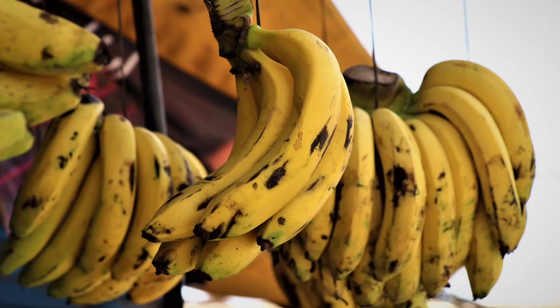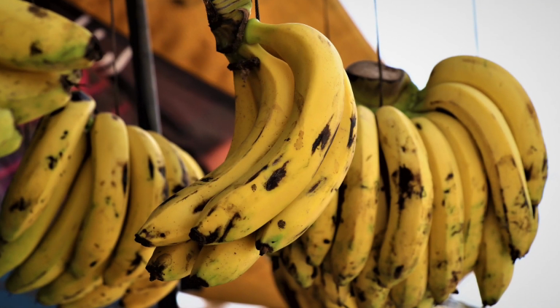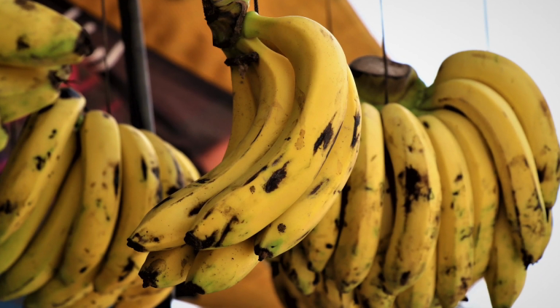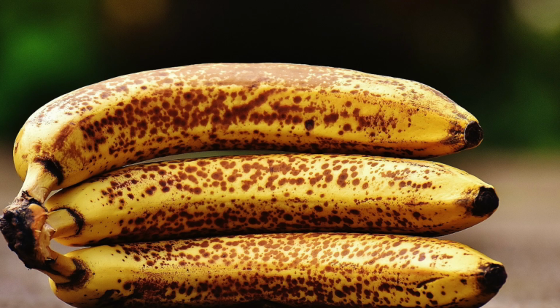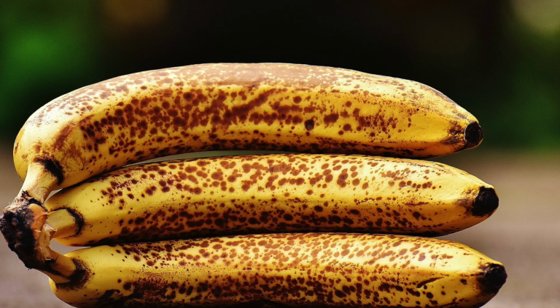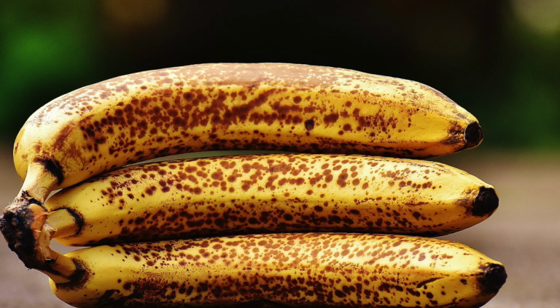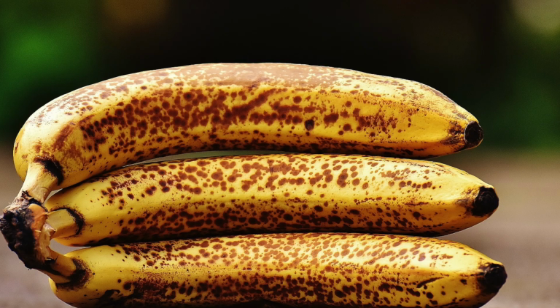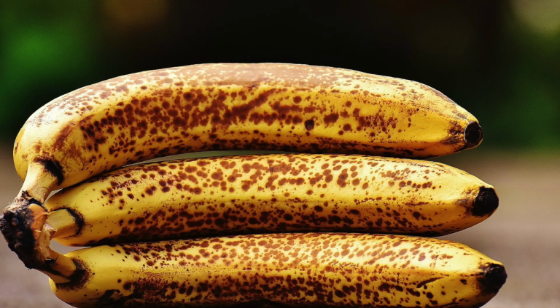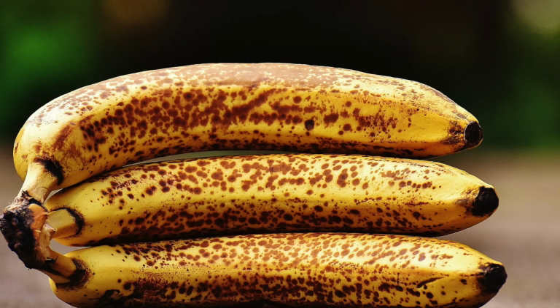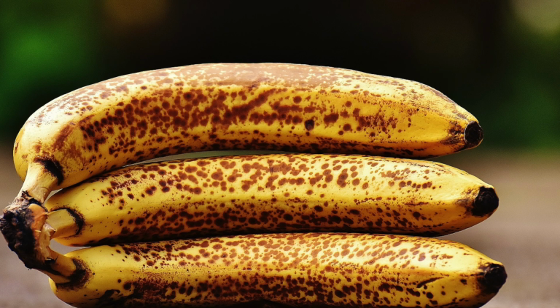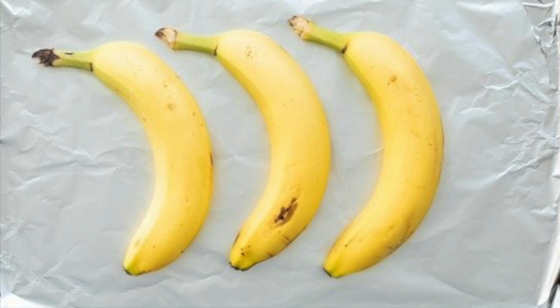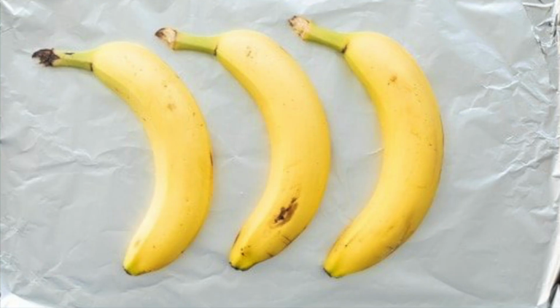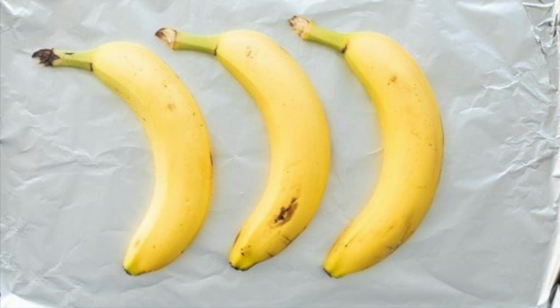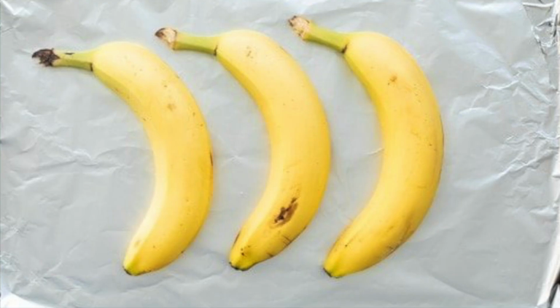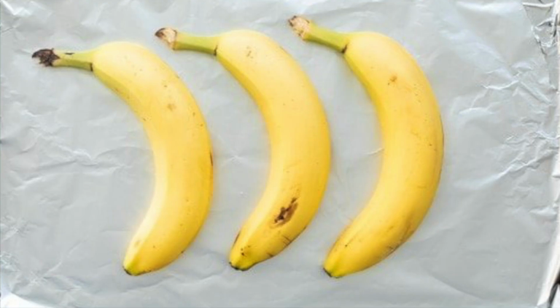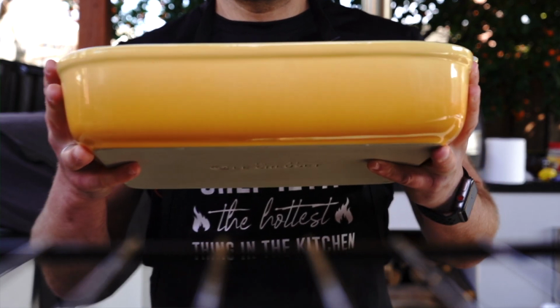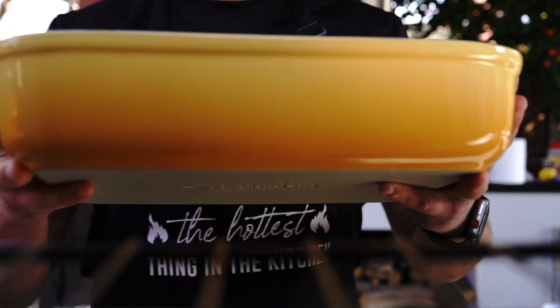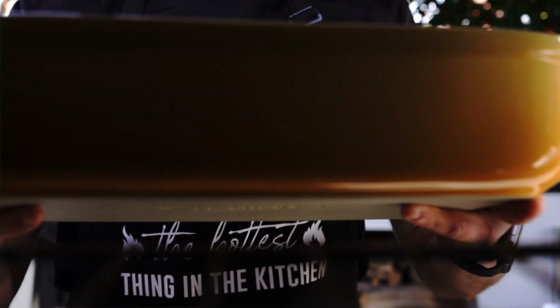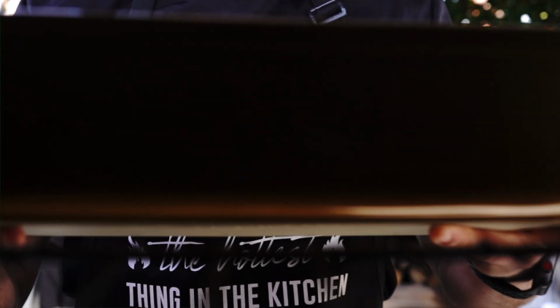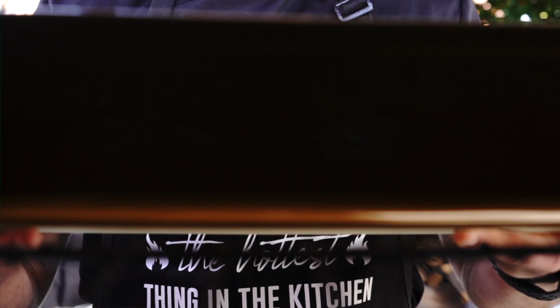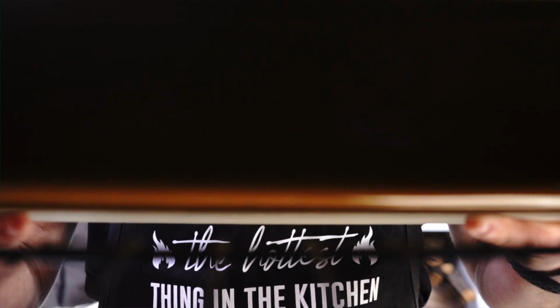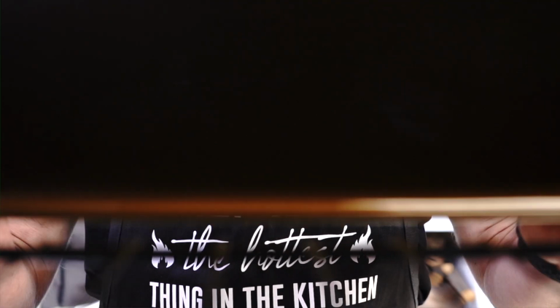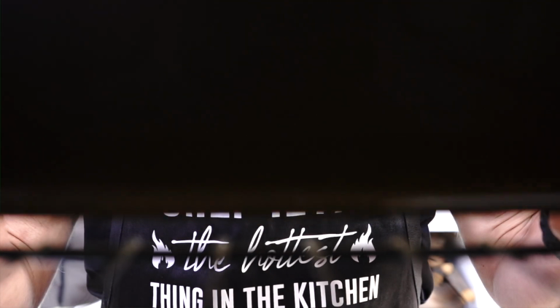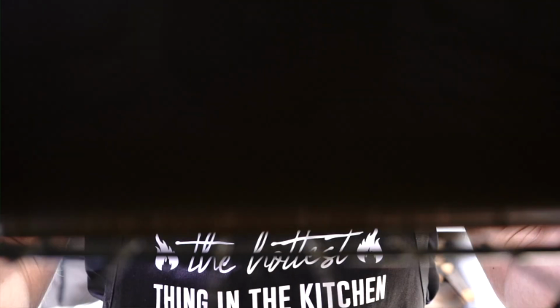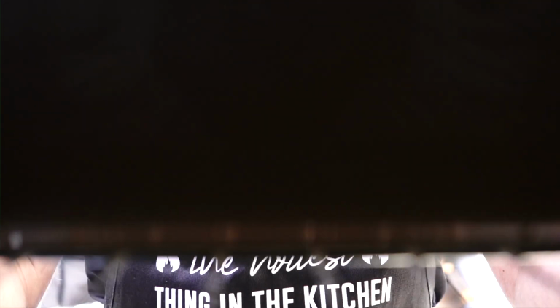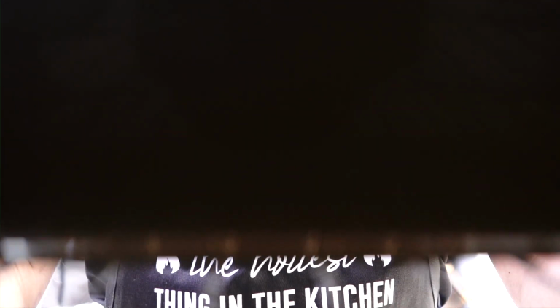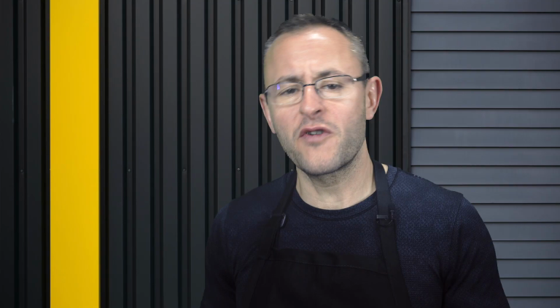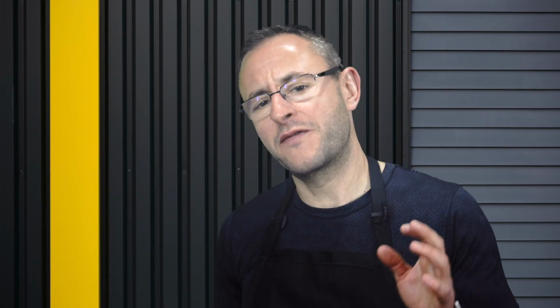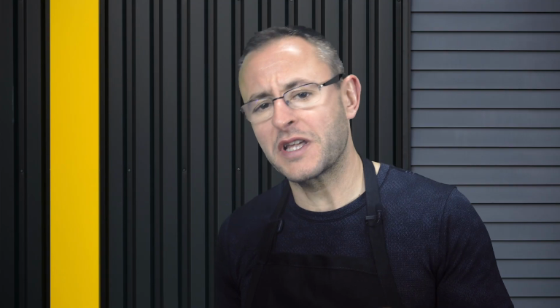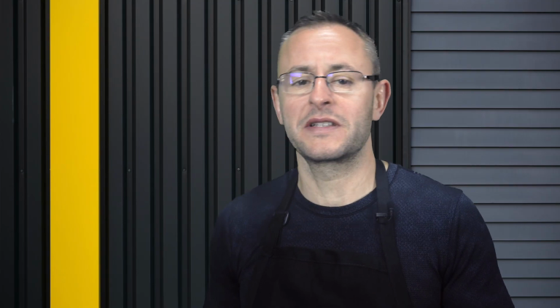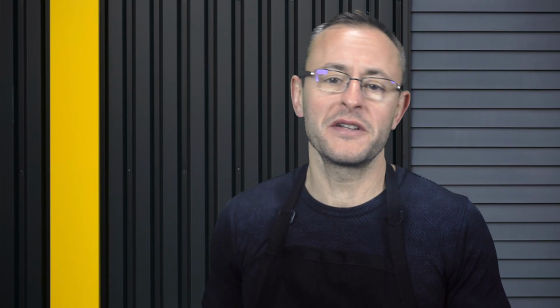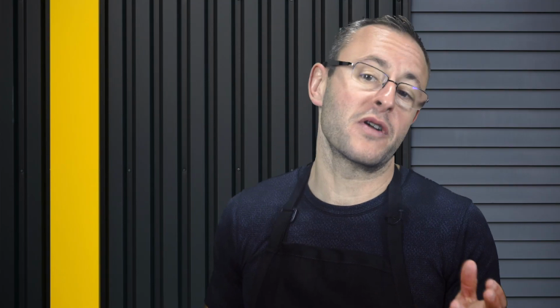An essential ingredient for banana bread is overripe bananas. Quick tip: if you need to overripe bananas in minutes, preheat your oven to 400 degrees Fahrenheit, place your bananas on the baking sheet, and bake them for about 5-10 minutes until they are brown.